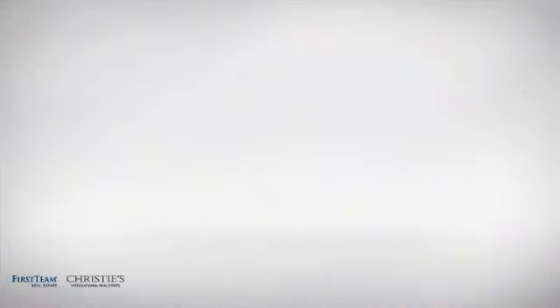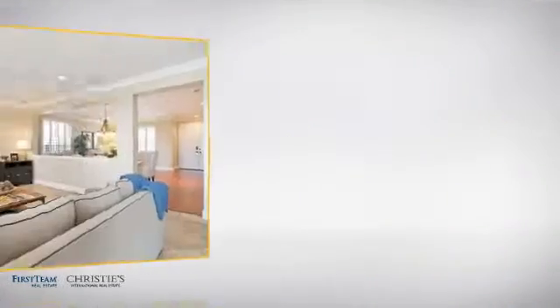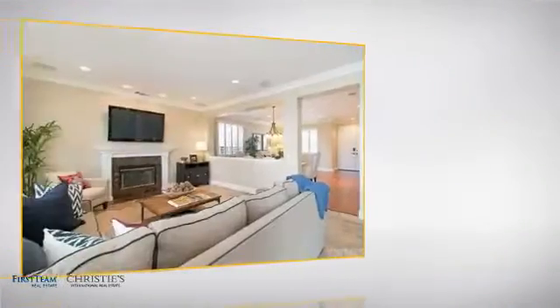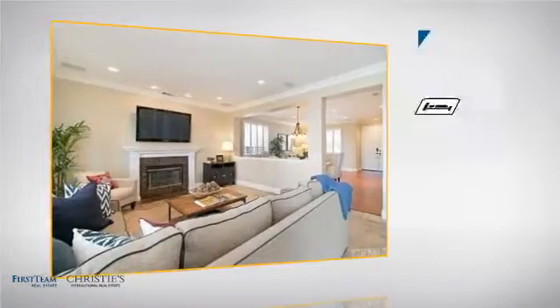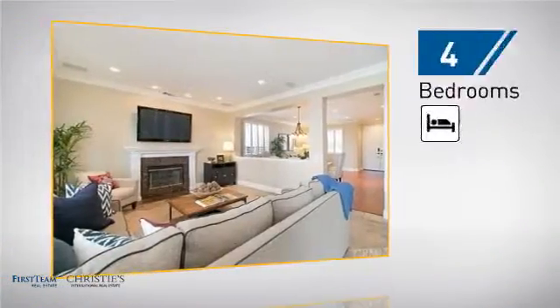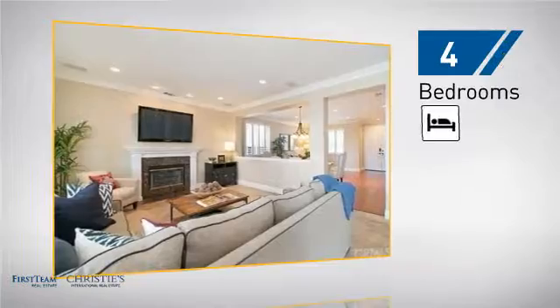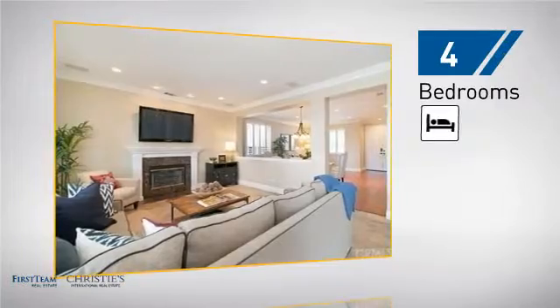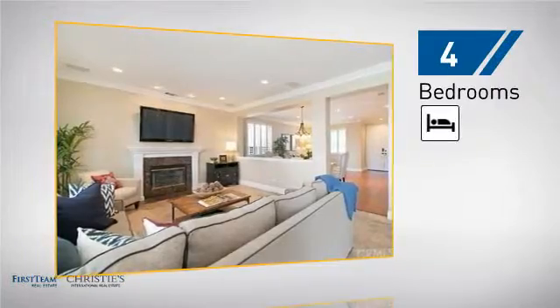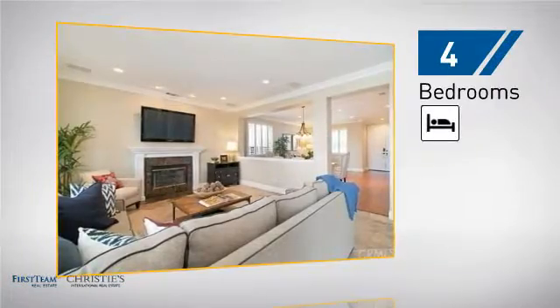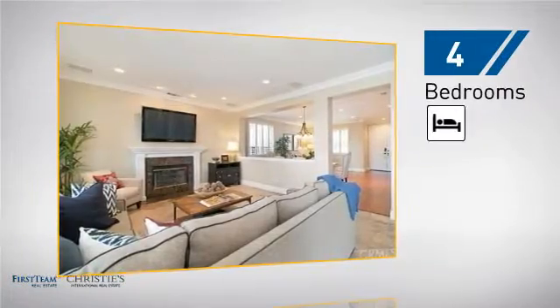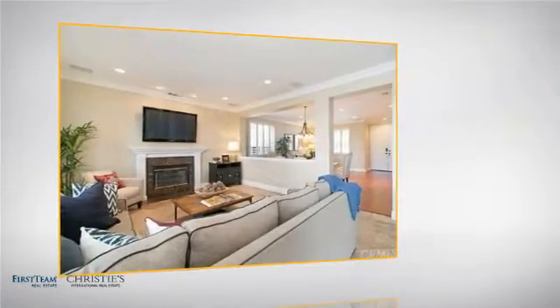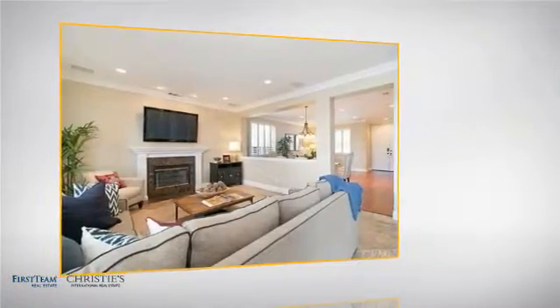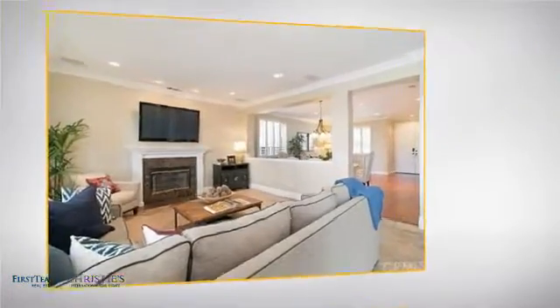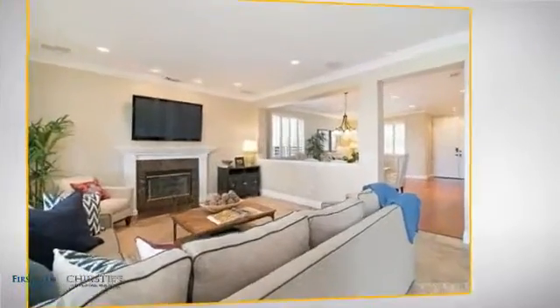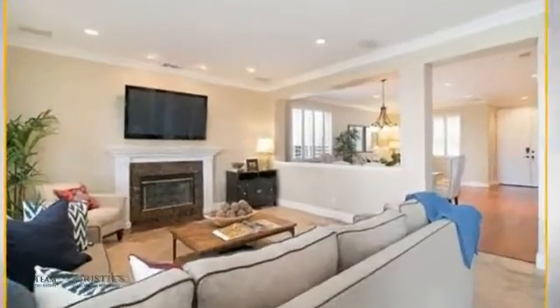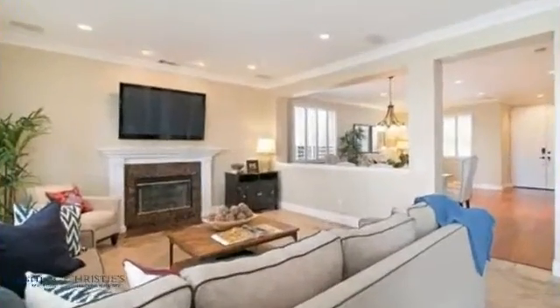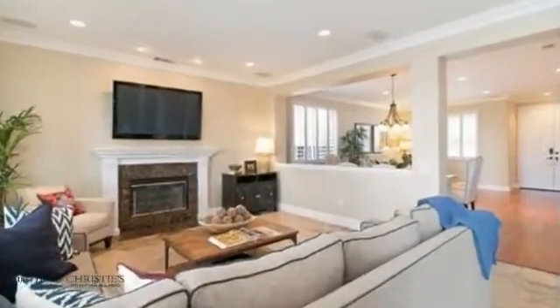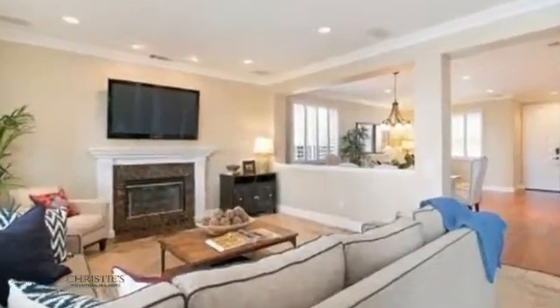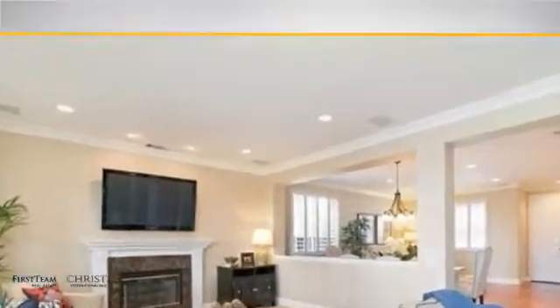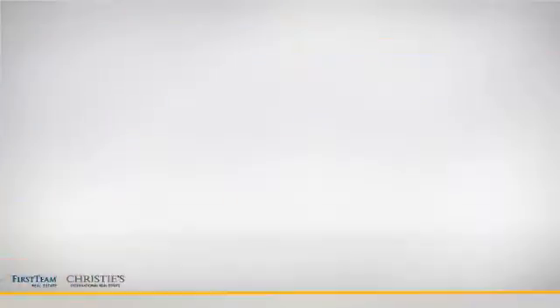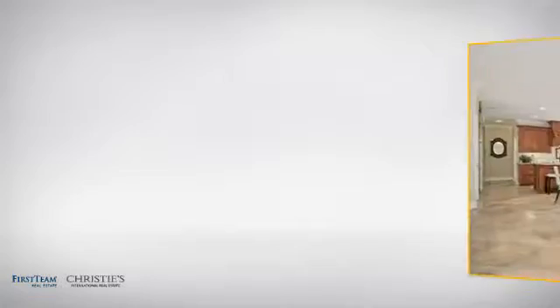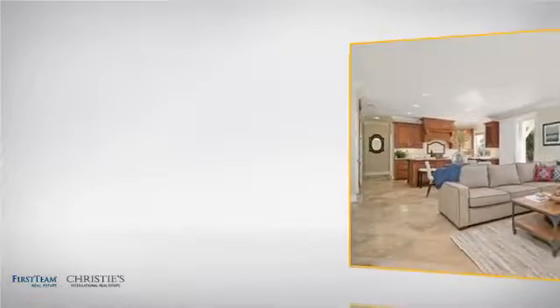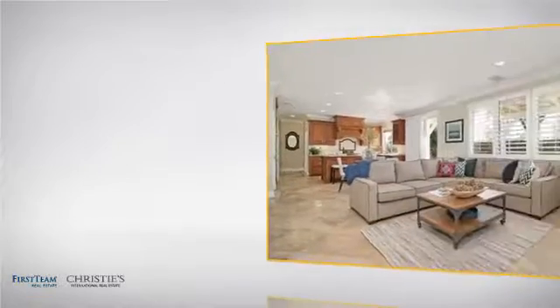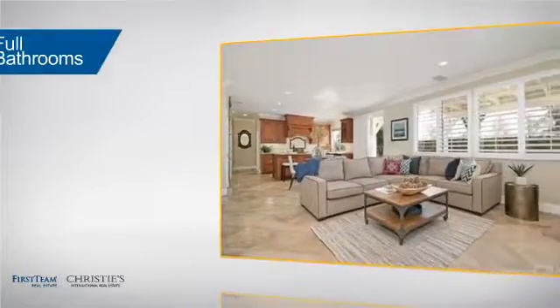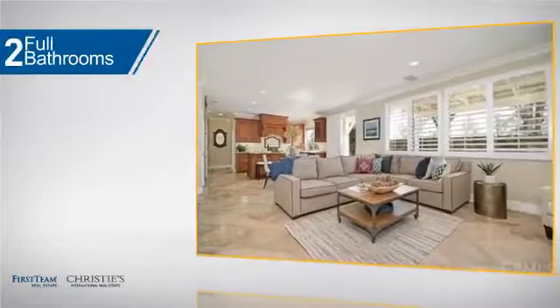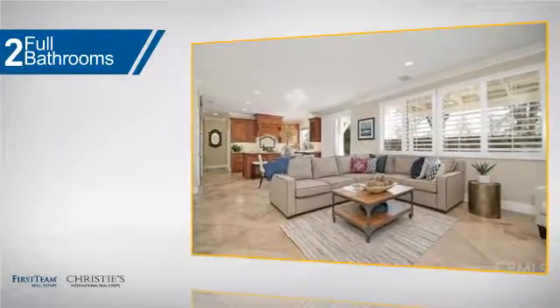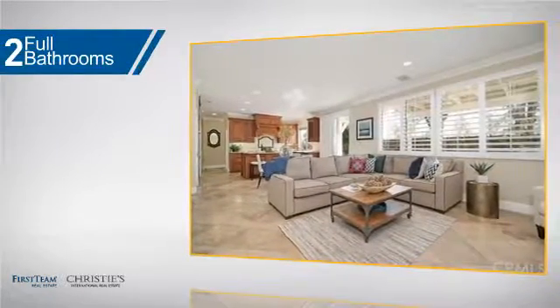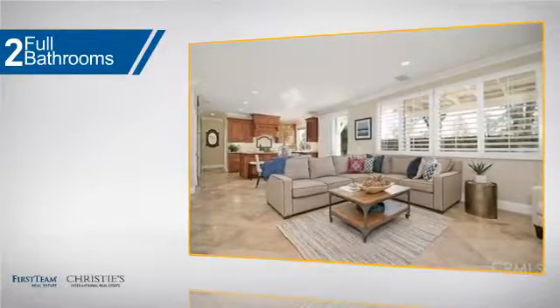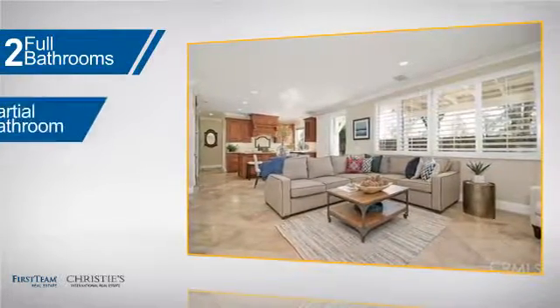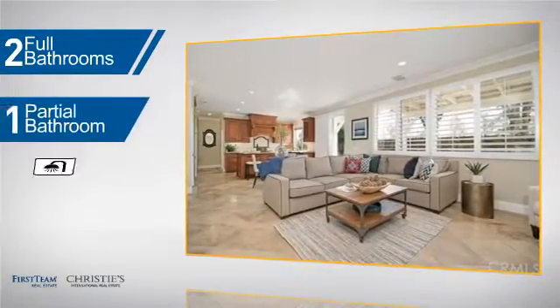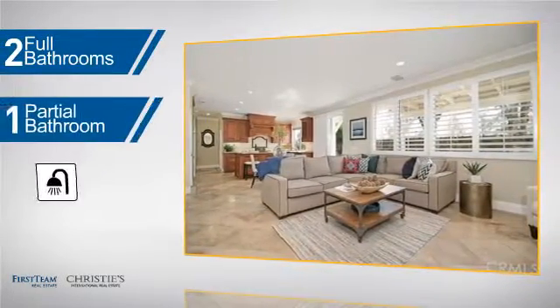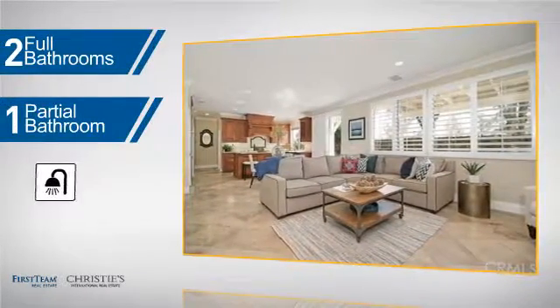Inside you'll find four bedrooms, so everyone has a private space to come home to, as well as two full bathrooms and one partial bathroom.